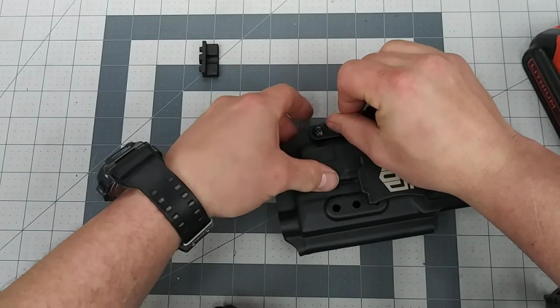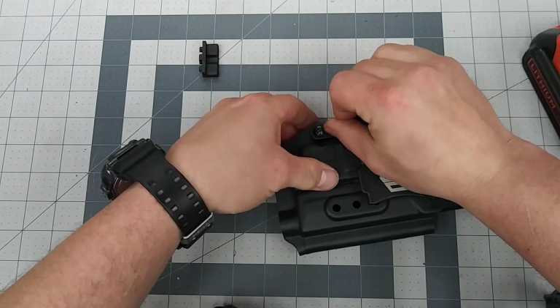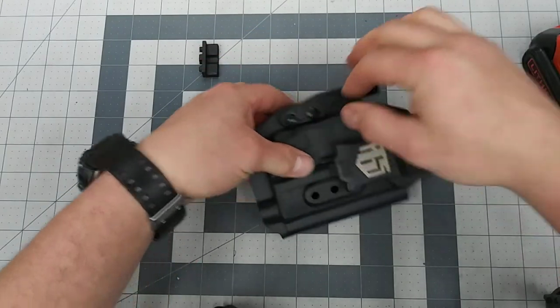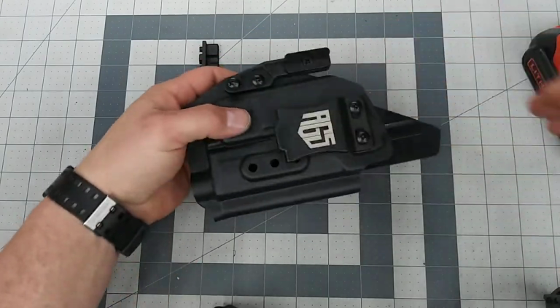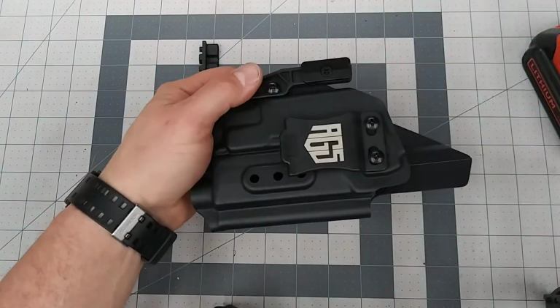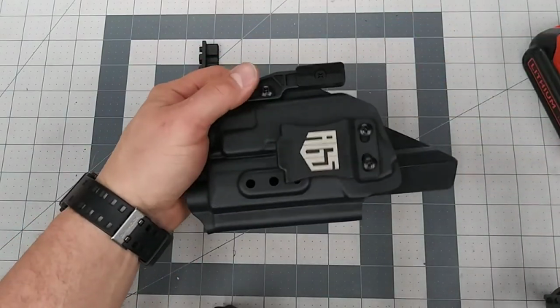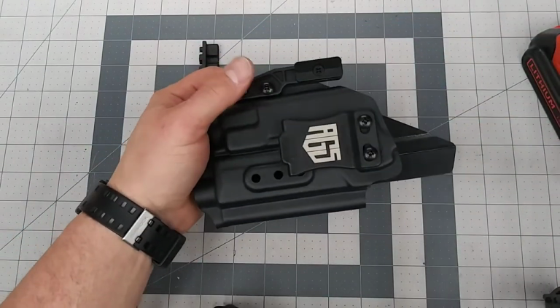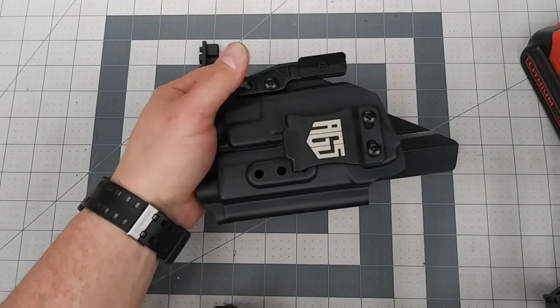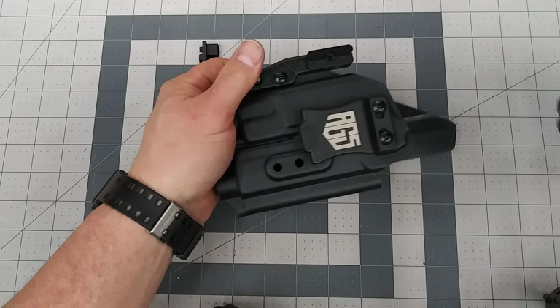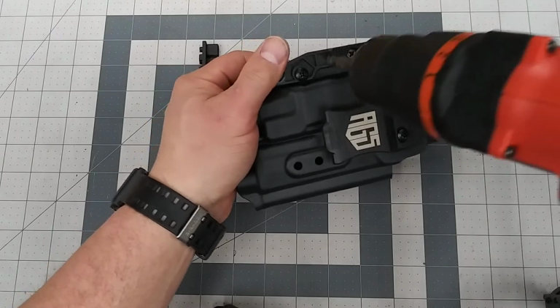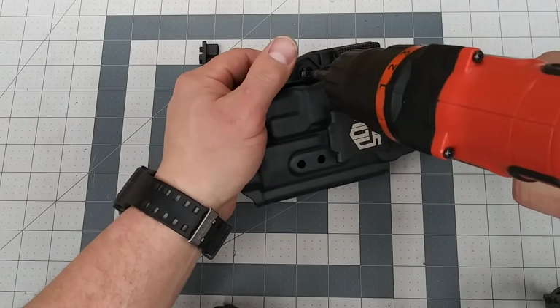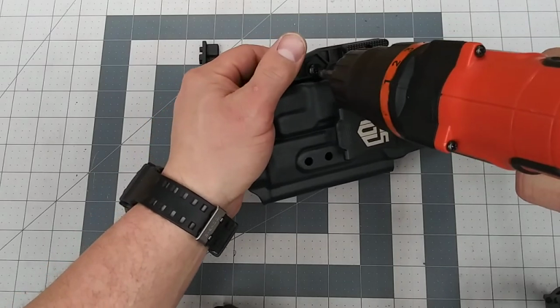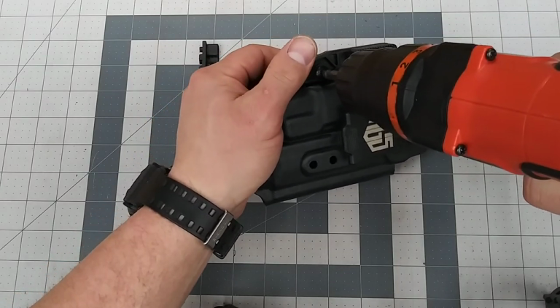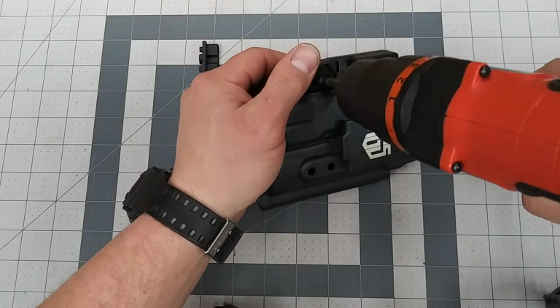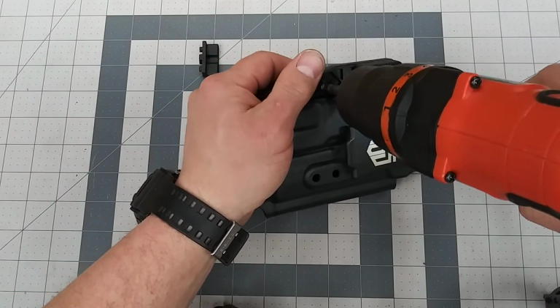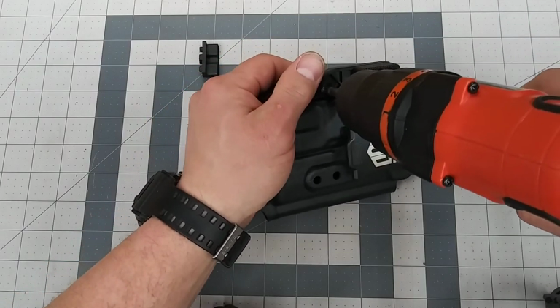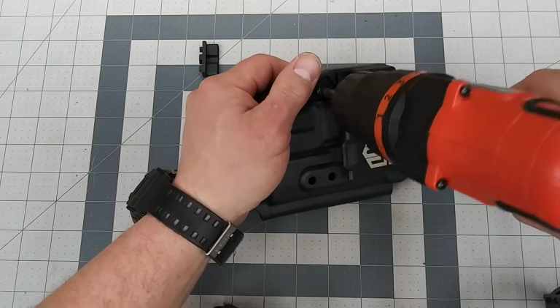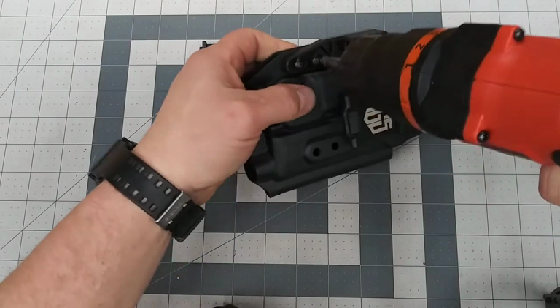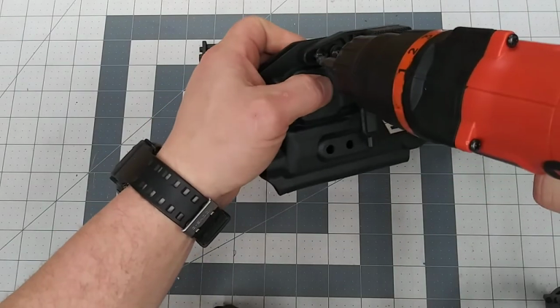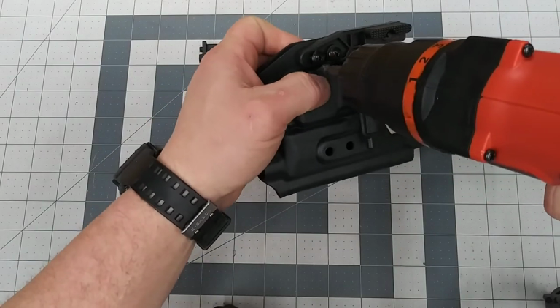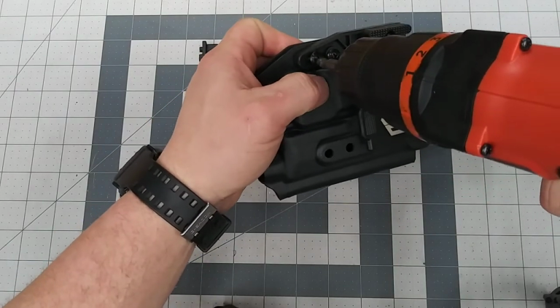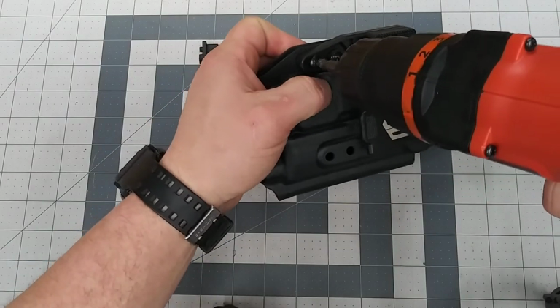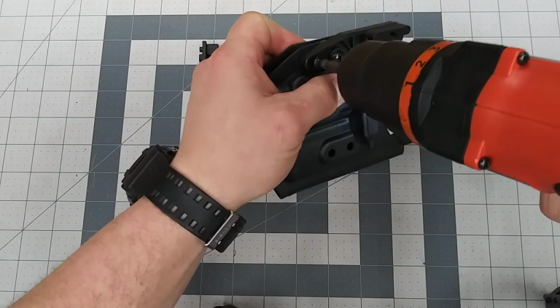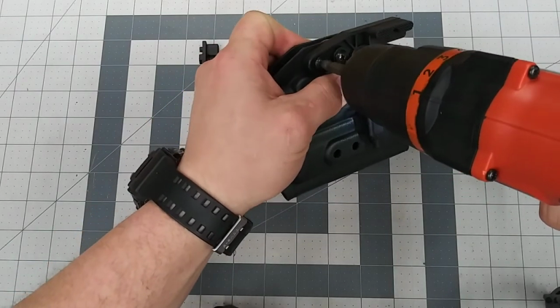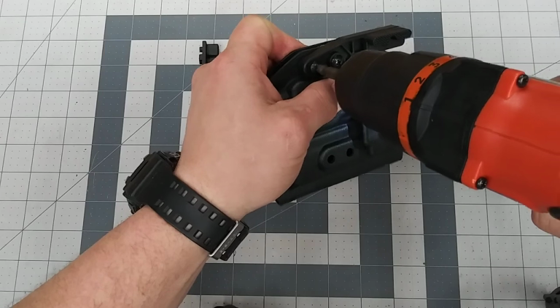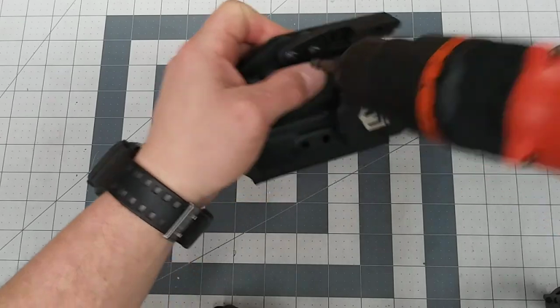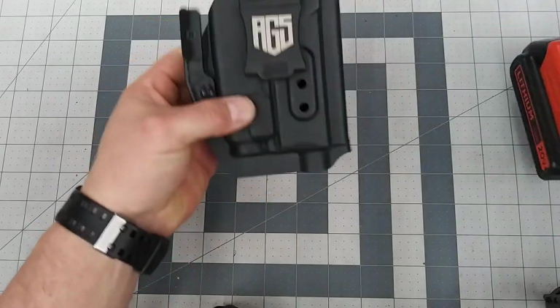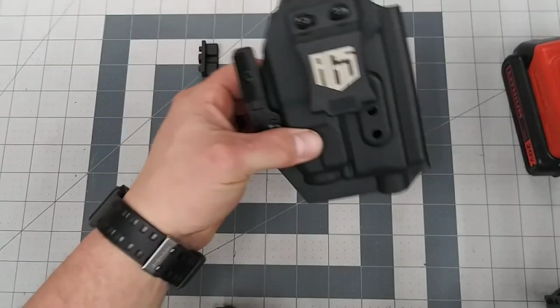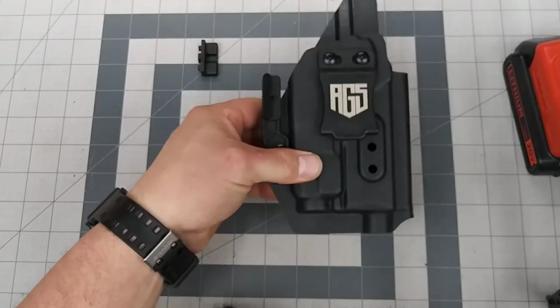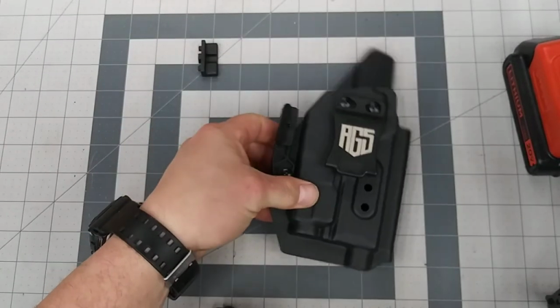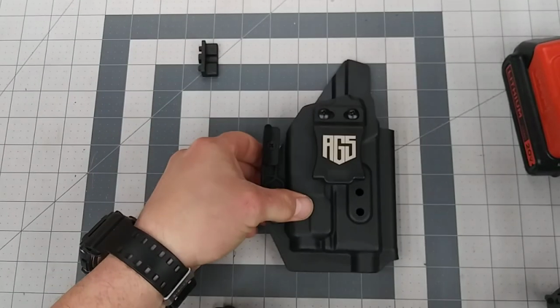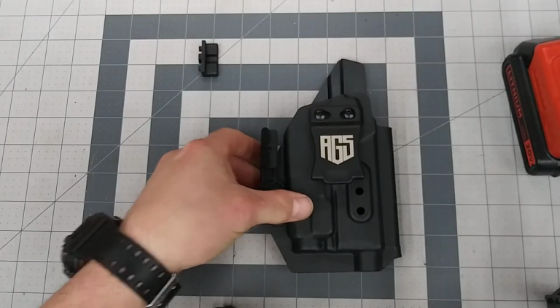Drop your retention screws in there and then you can adjust your retention as necessary.